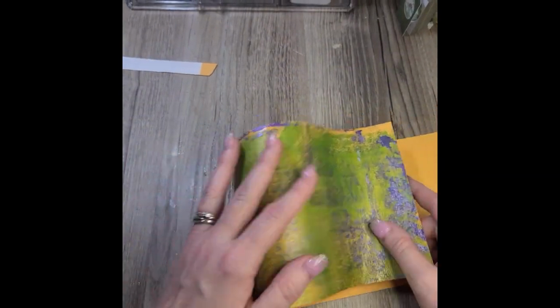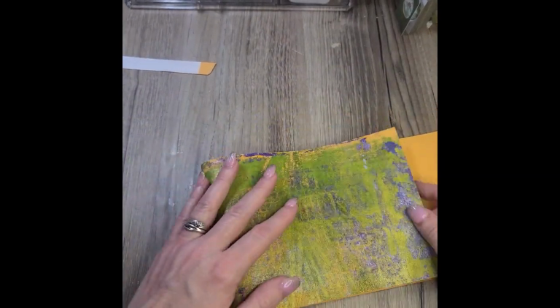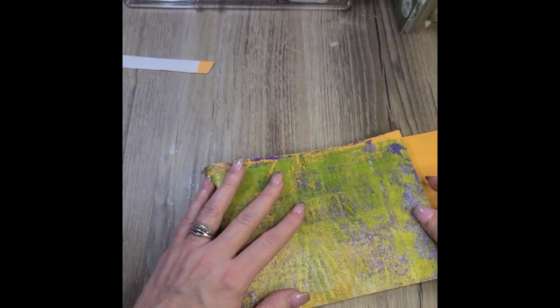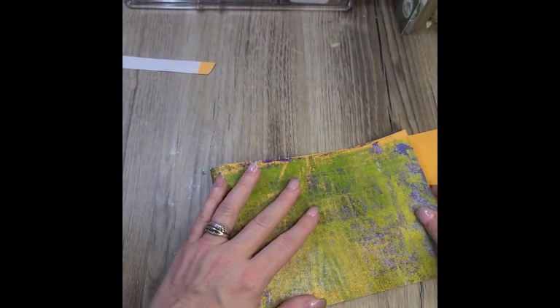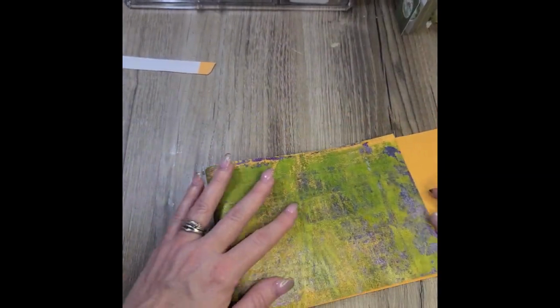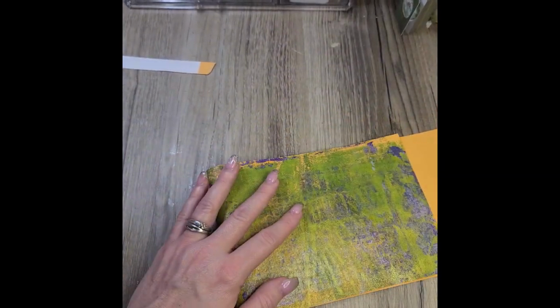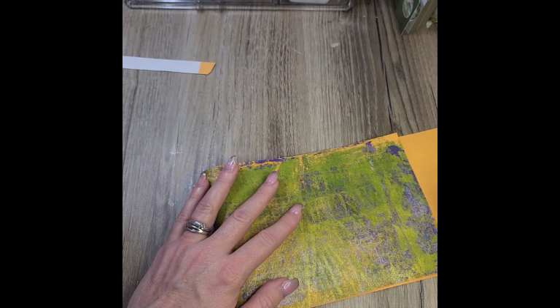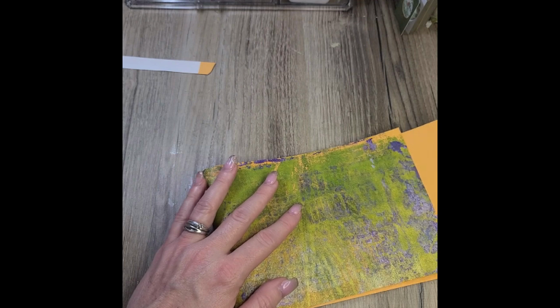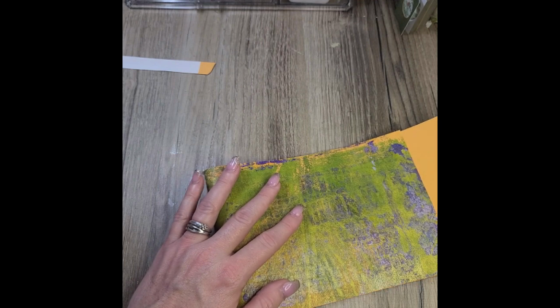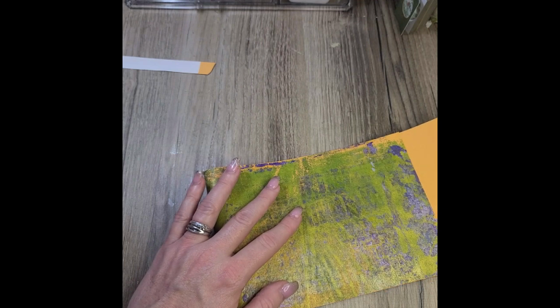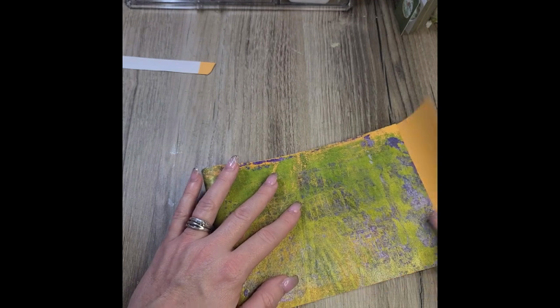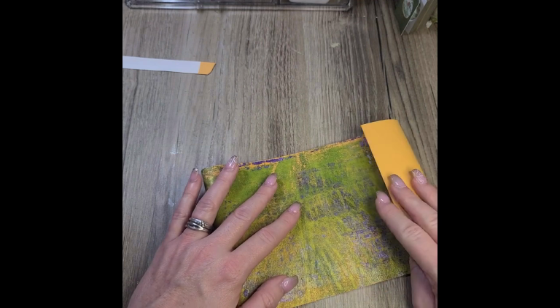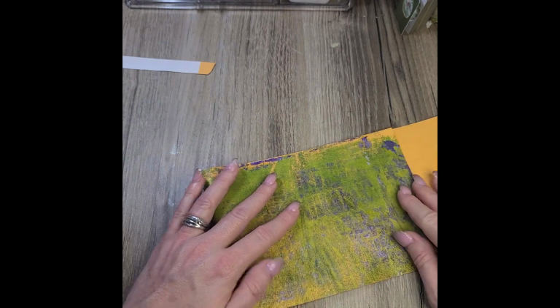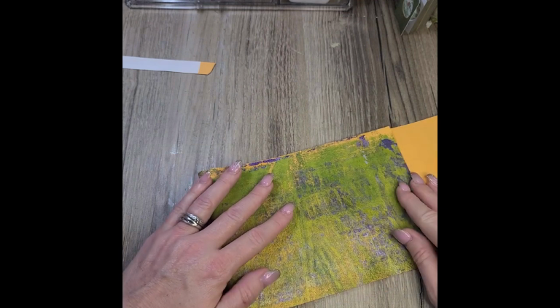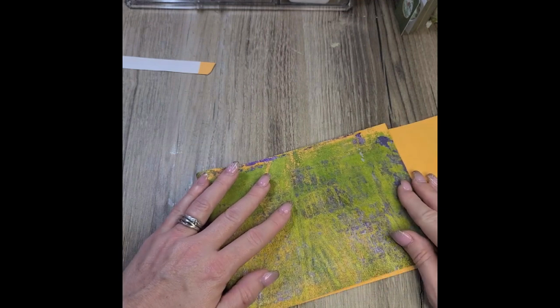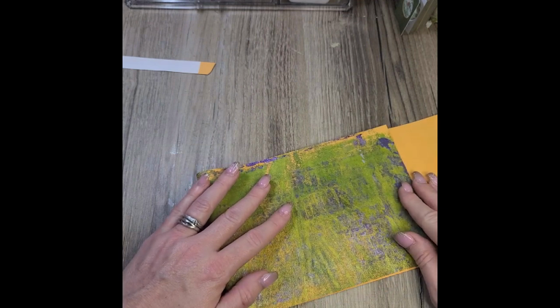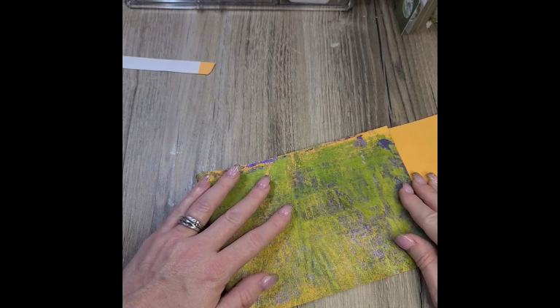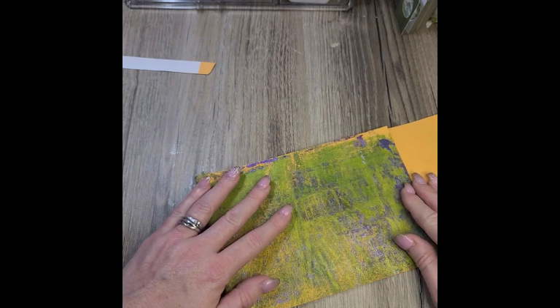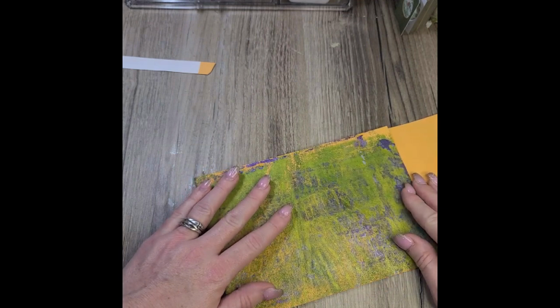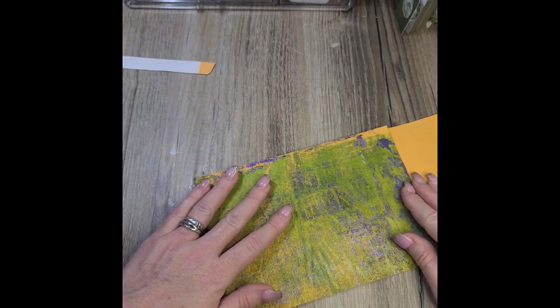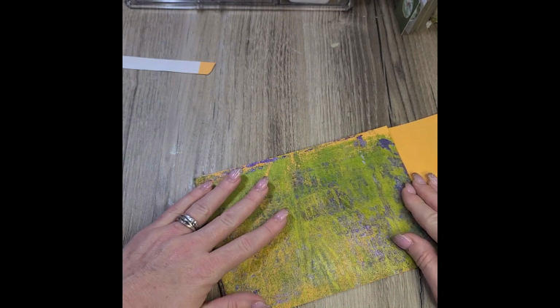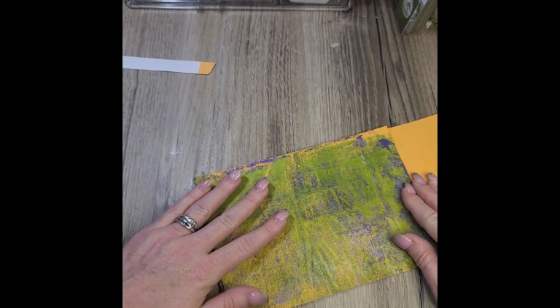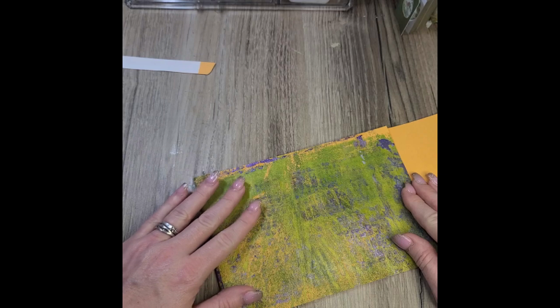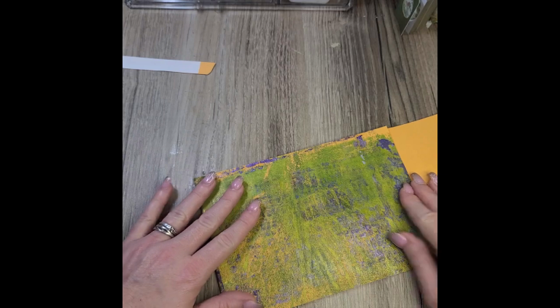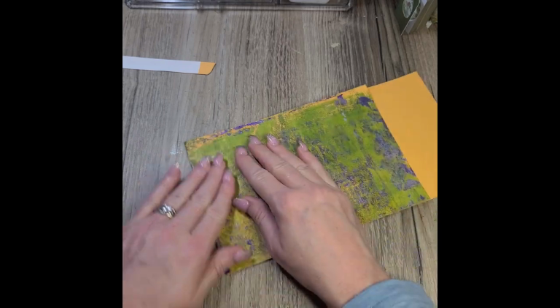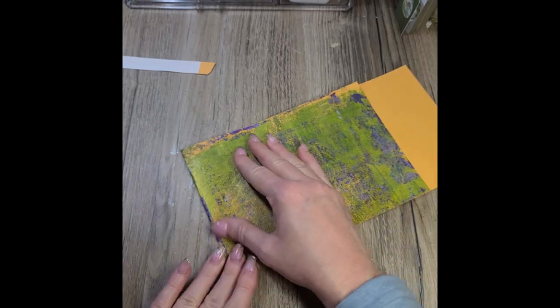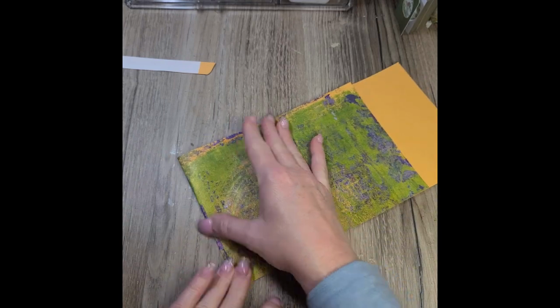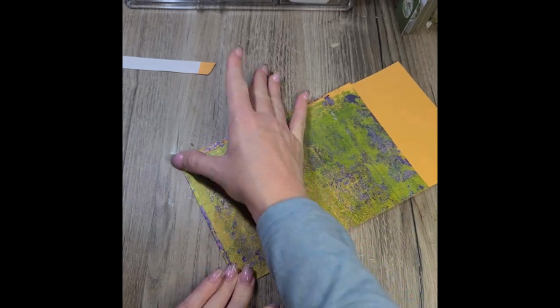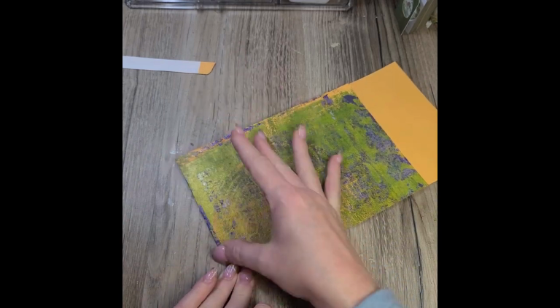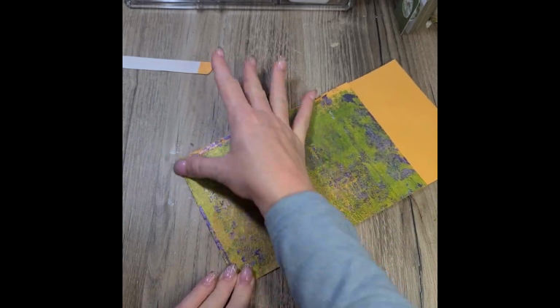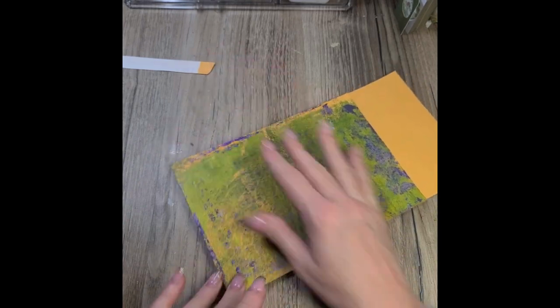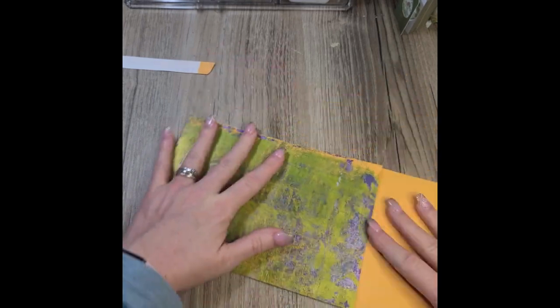I'm just going to go ahead and fold that down just a little bit farther — sorry, it cut off. I'm creating a flap for my envelope here.